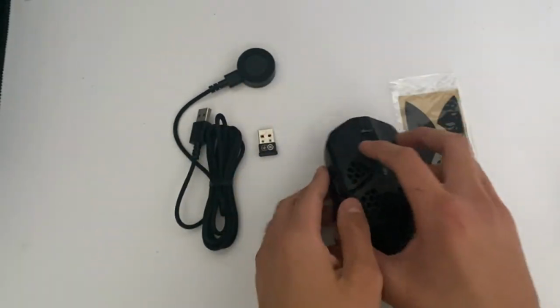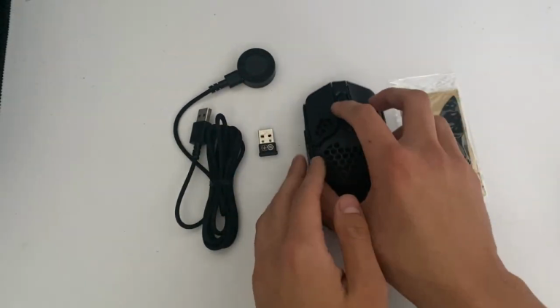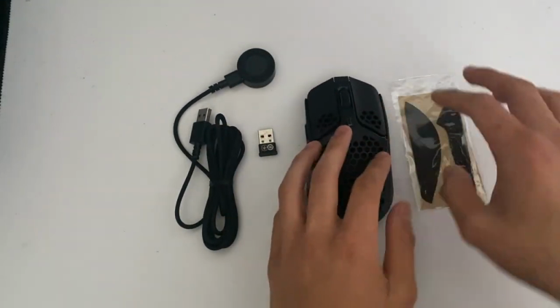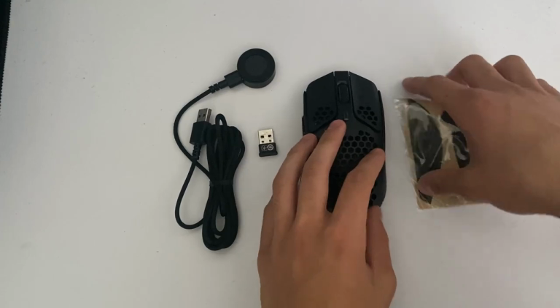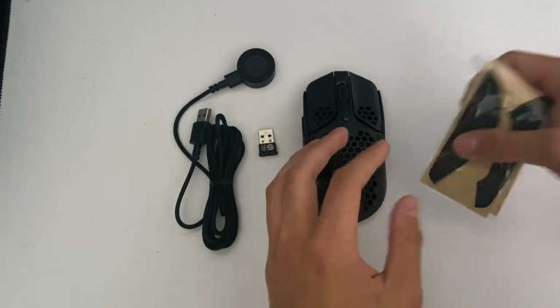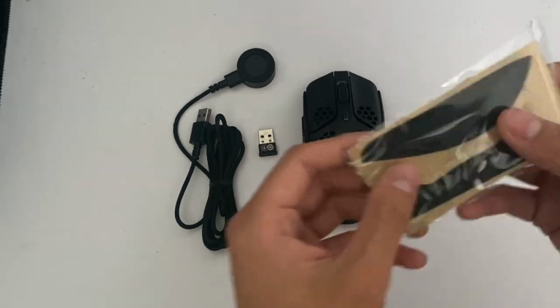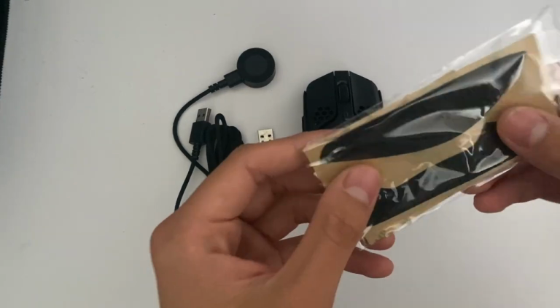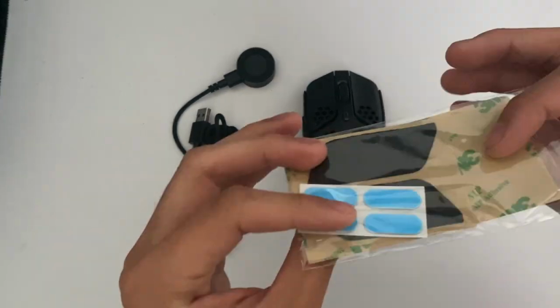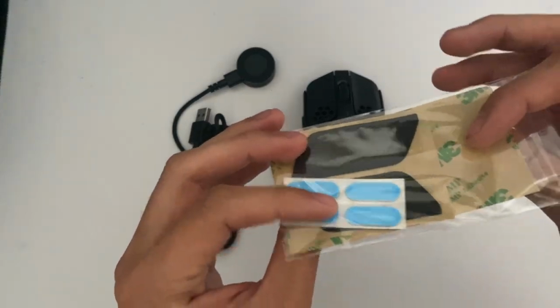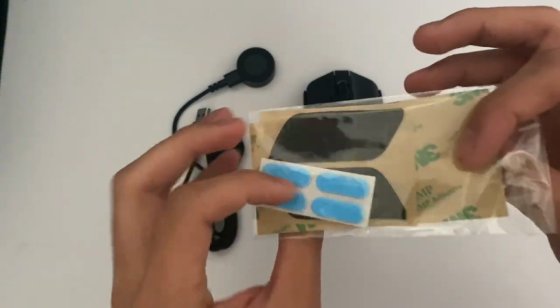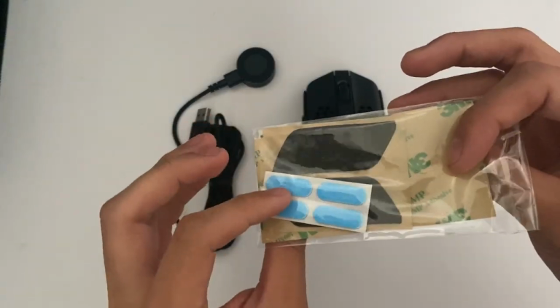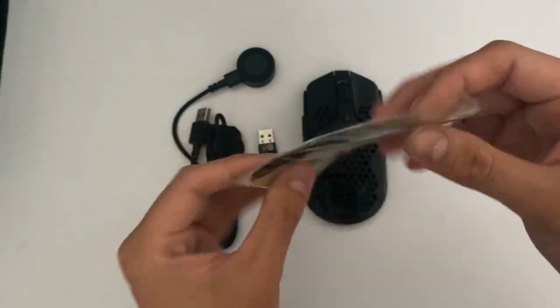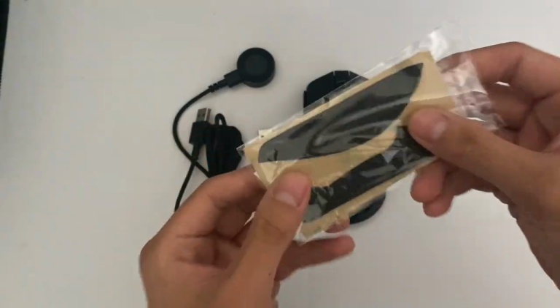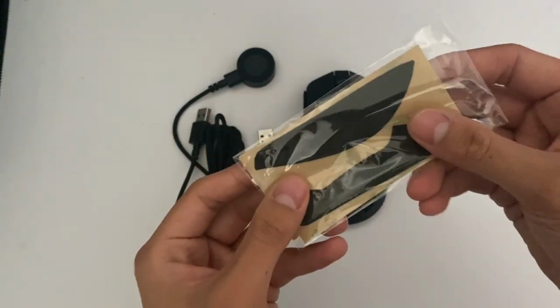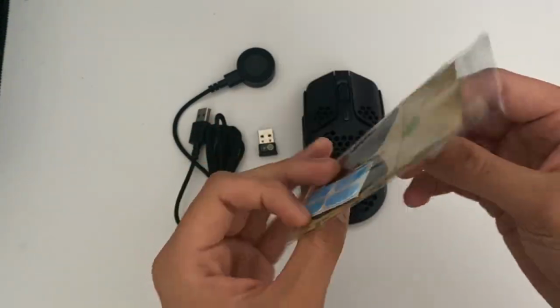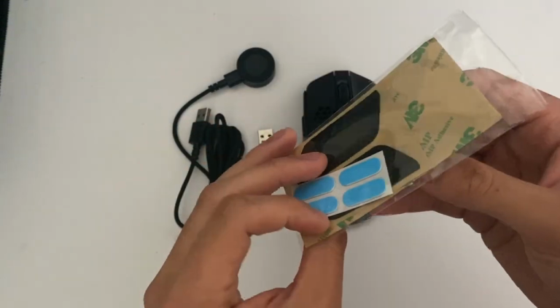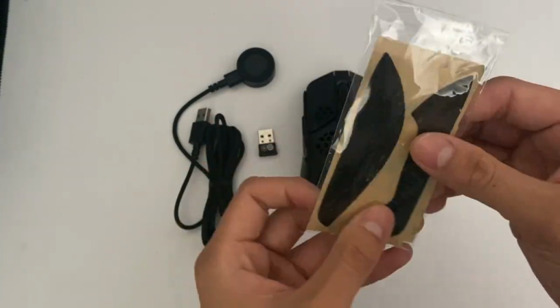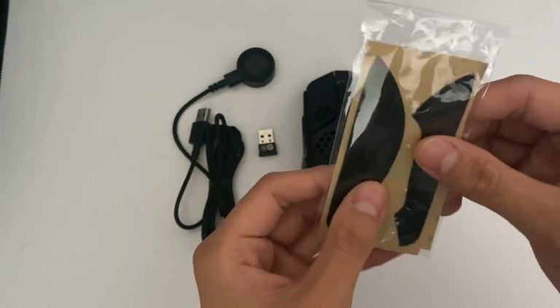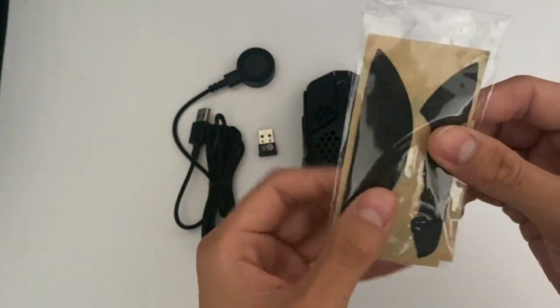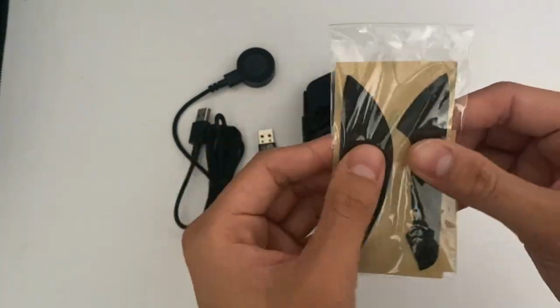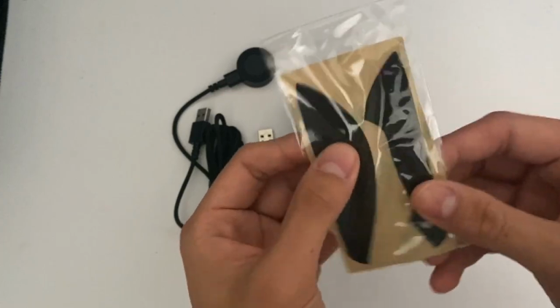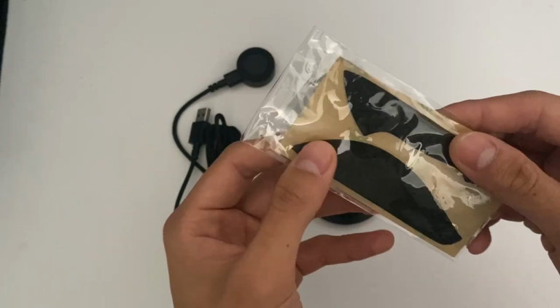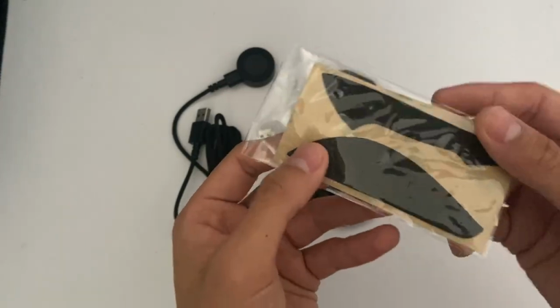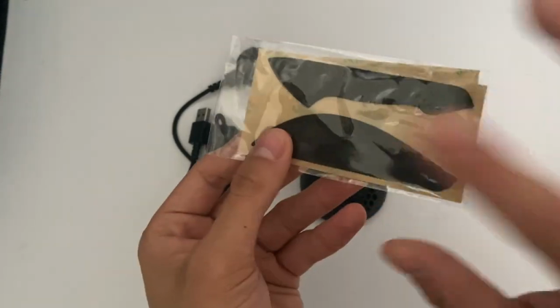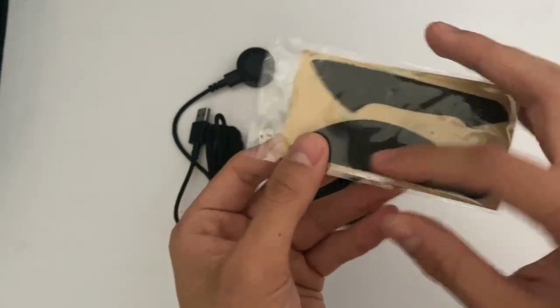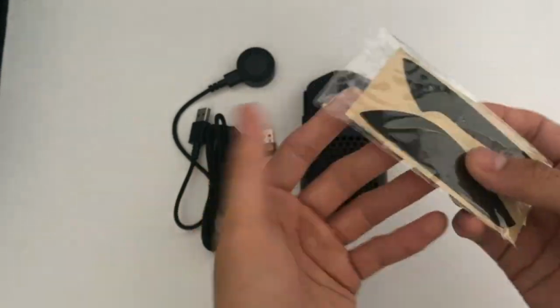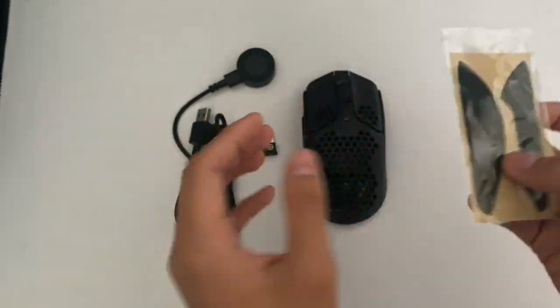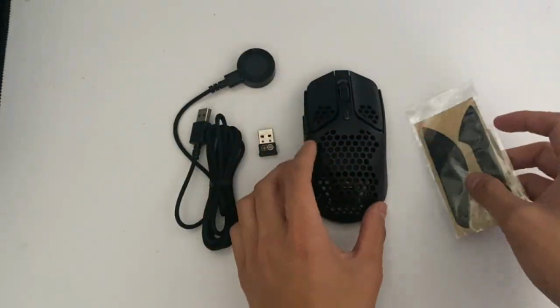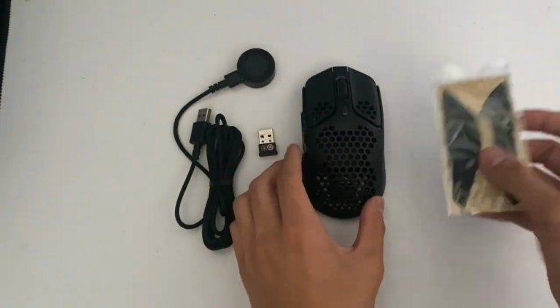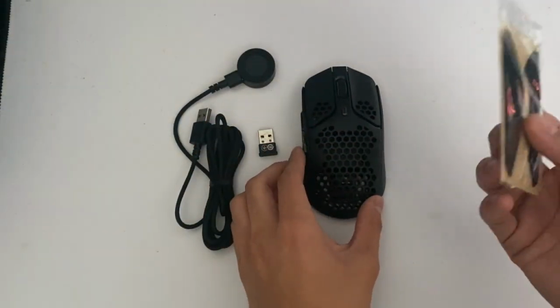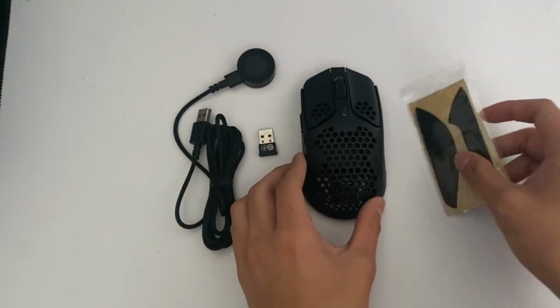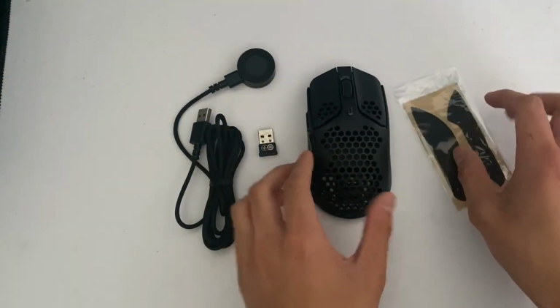And then next you have grip tape. I really like the addition of actually having these. I know when I get my mice, I always end up putting them on — why not?